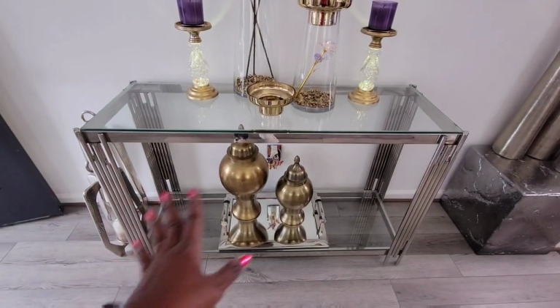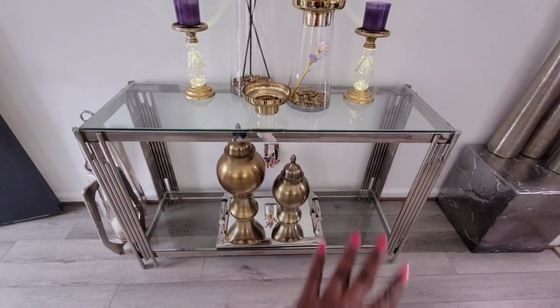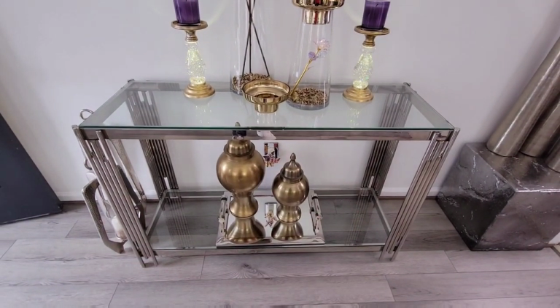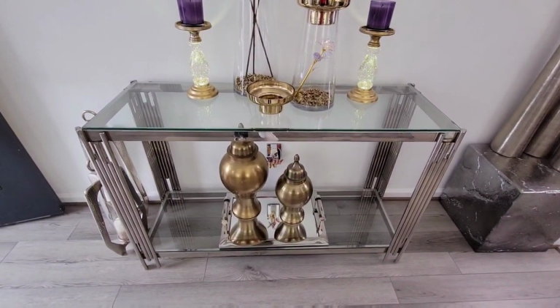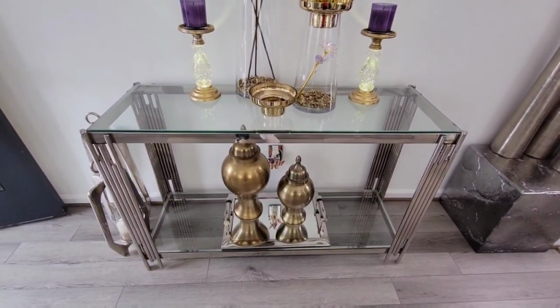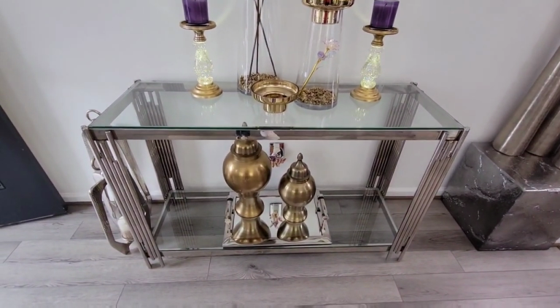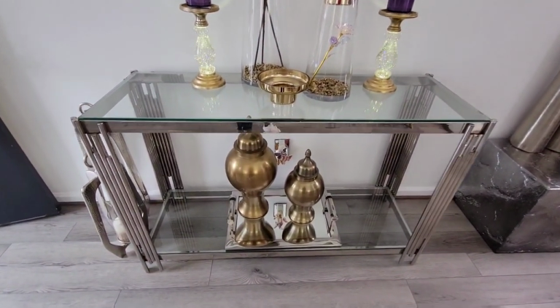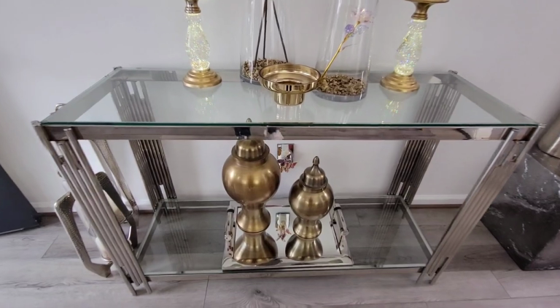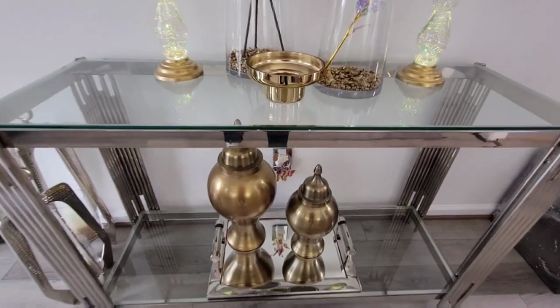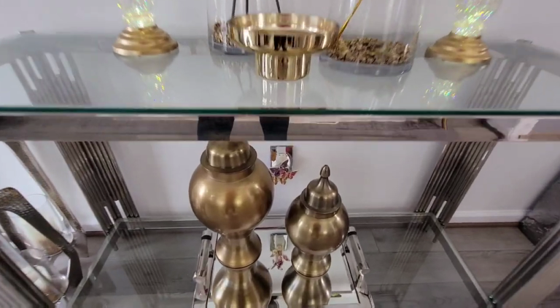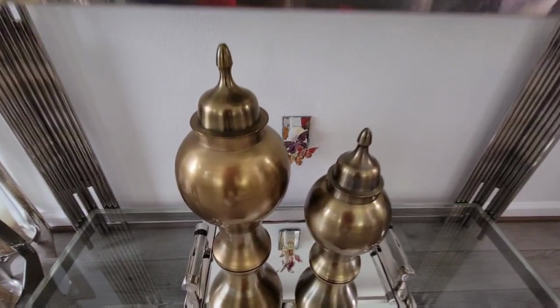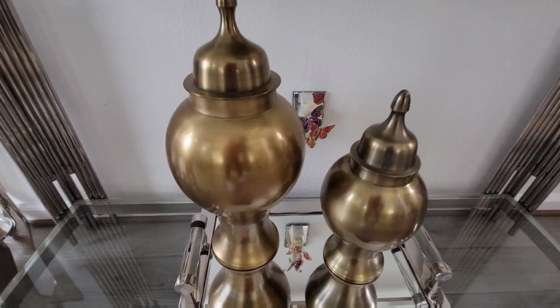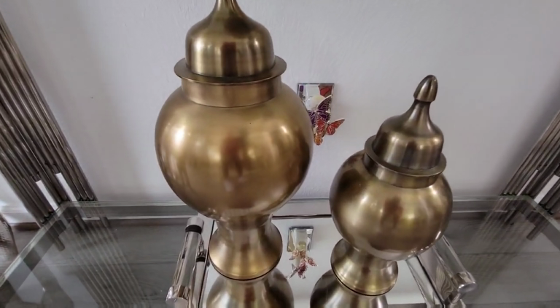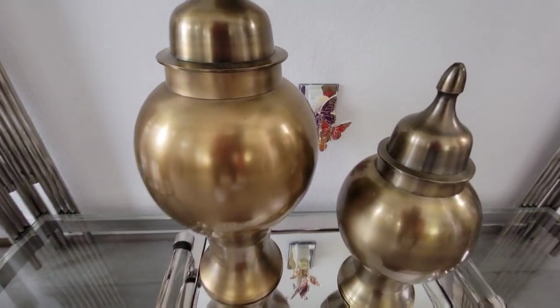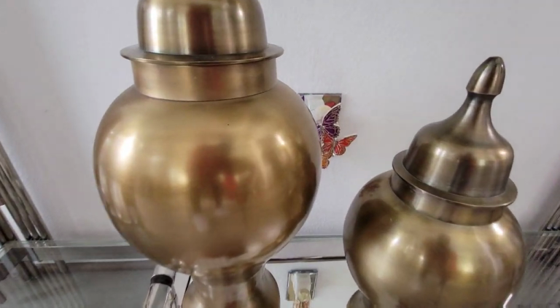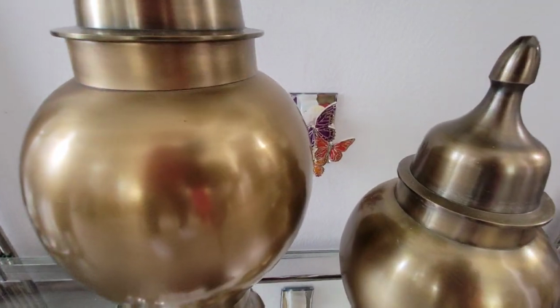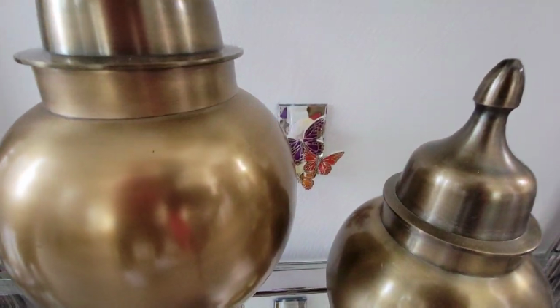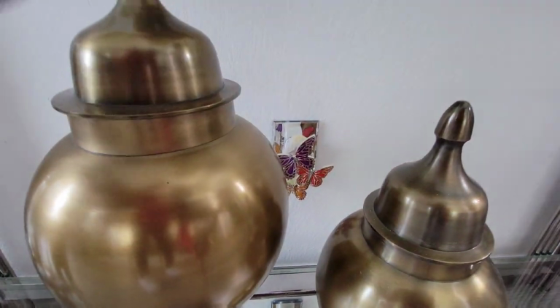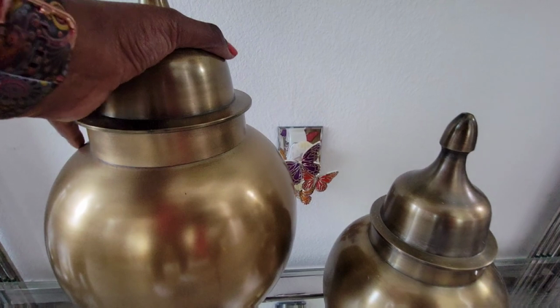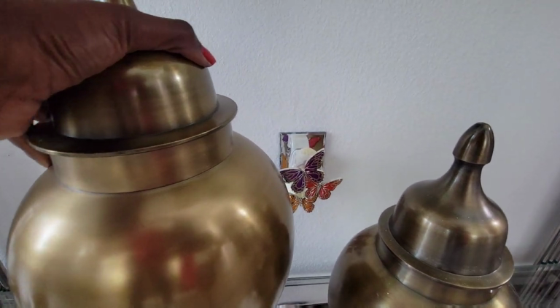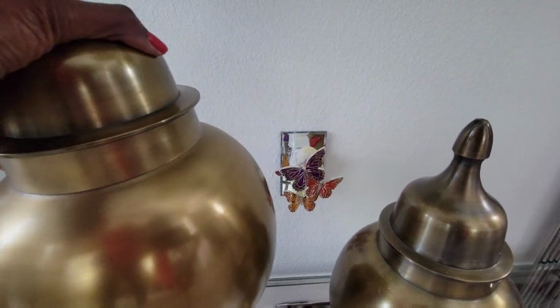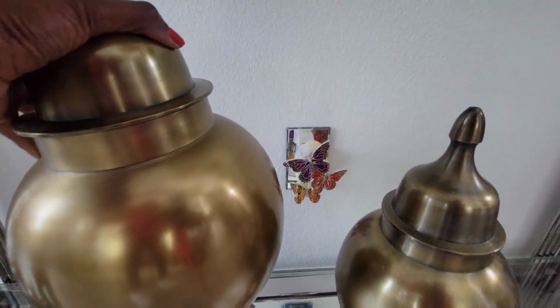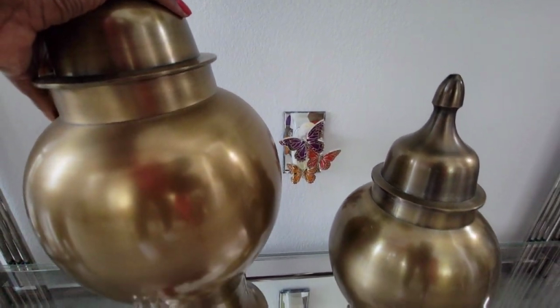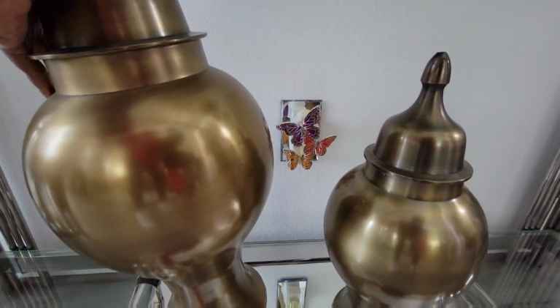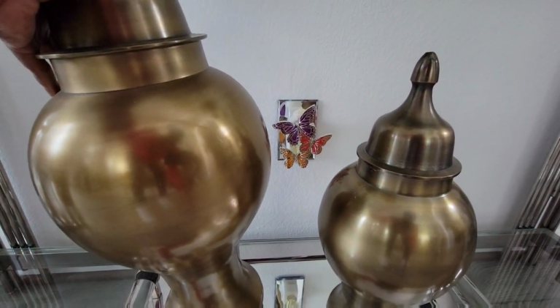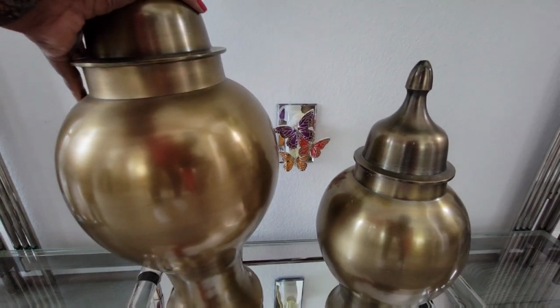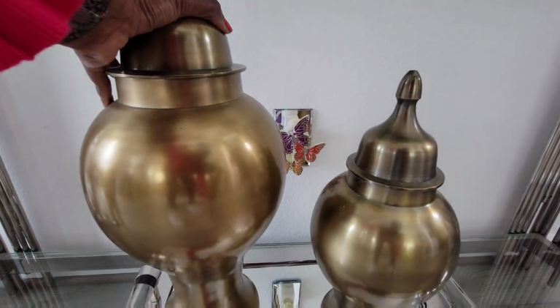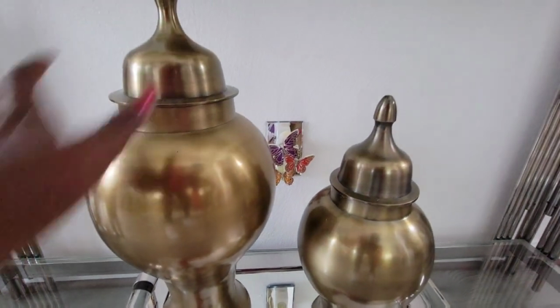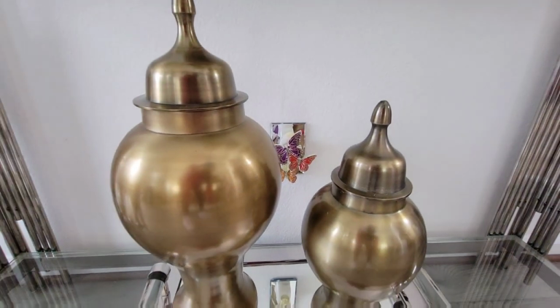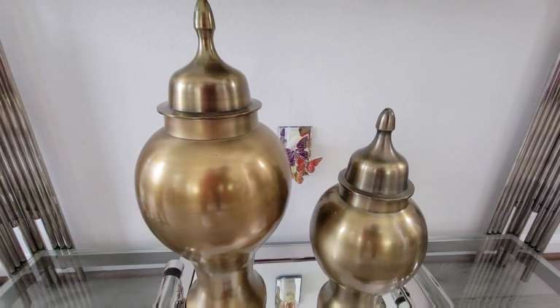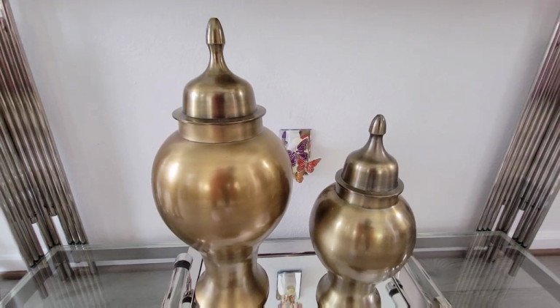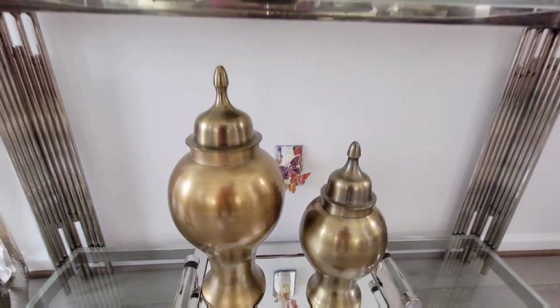My console table came from Rooms to Go. And if you notice, you can see that super cute butterfly plug-in back there. Check that out — super cute butterfly! It came from Bath and Body Works.